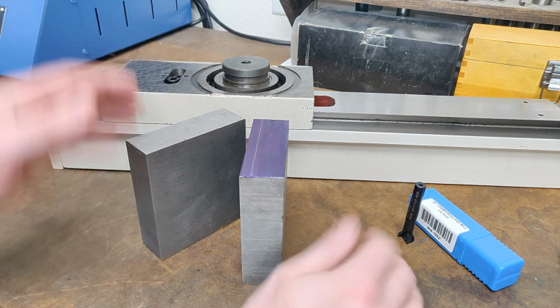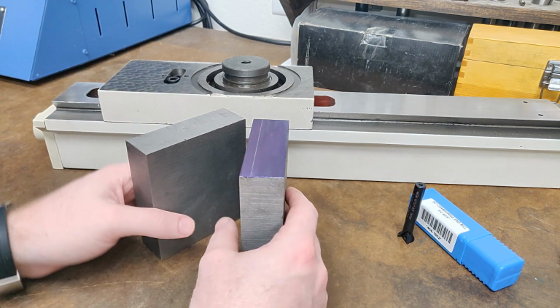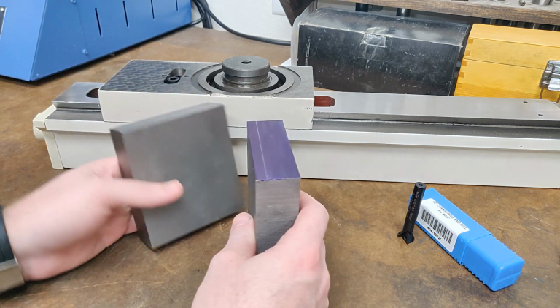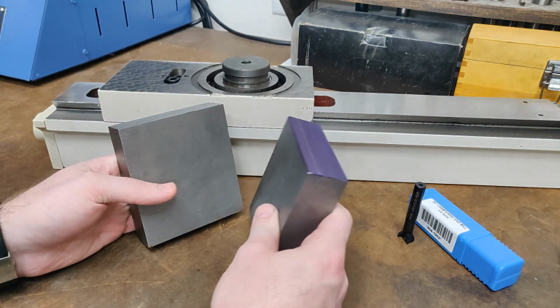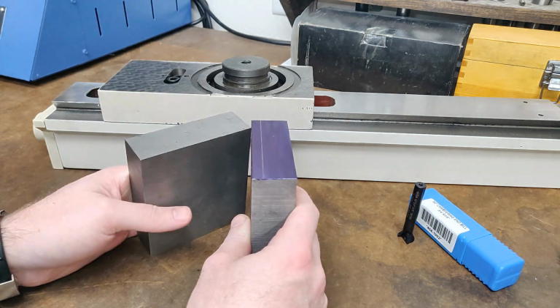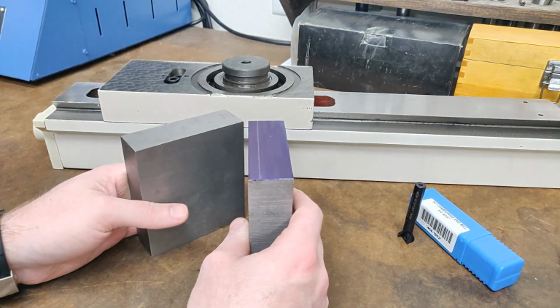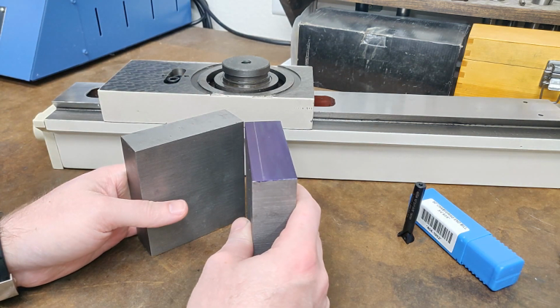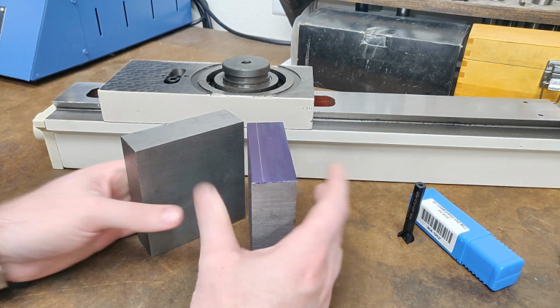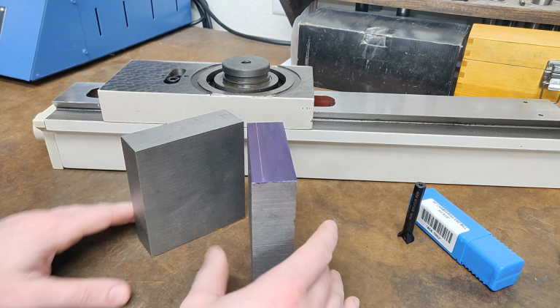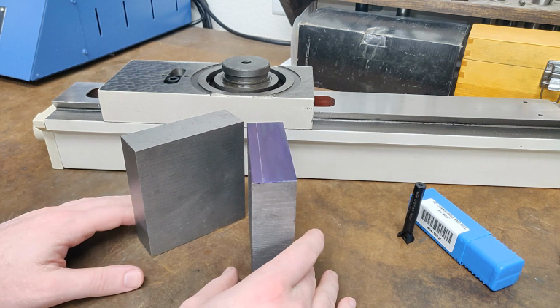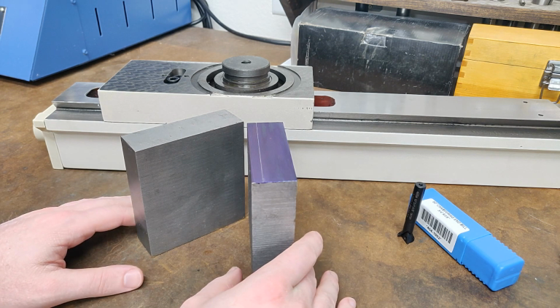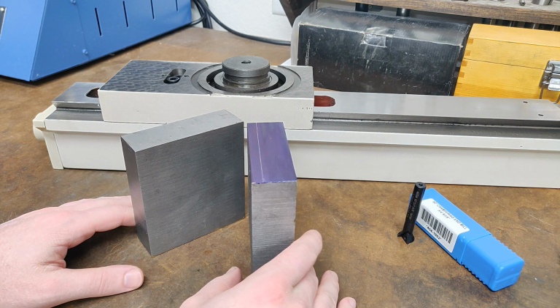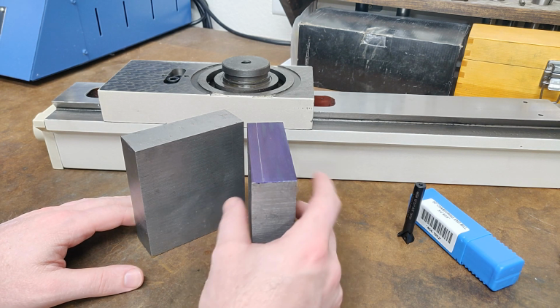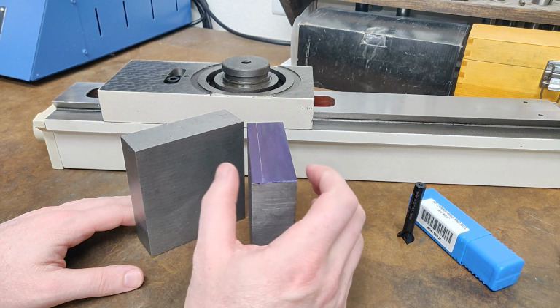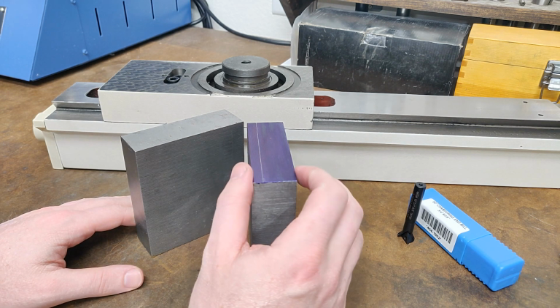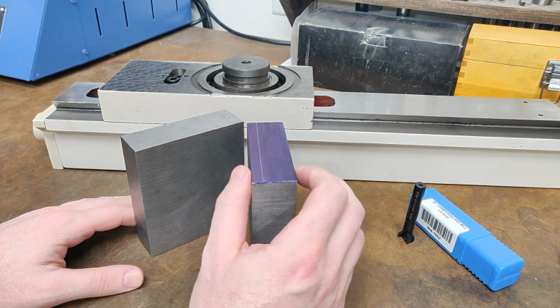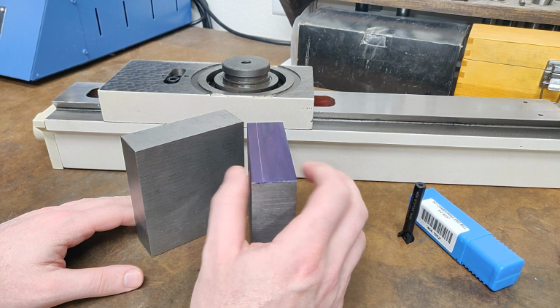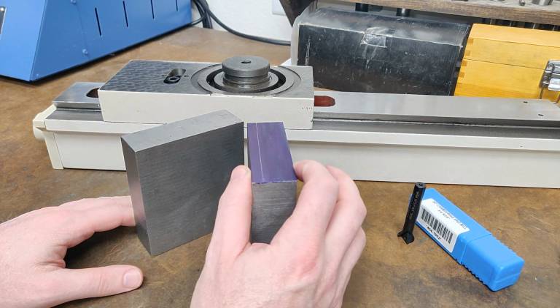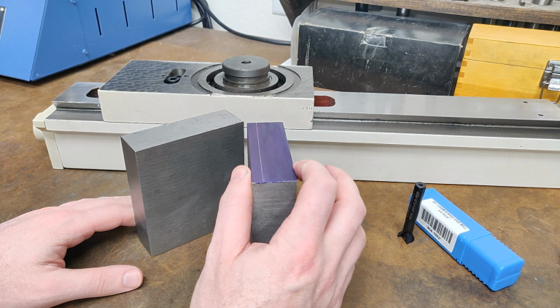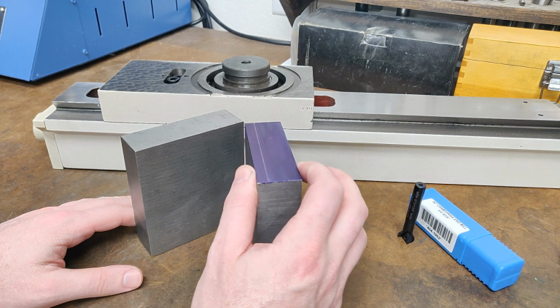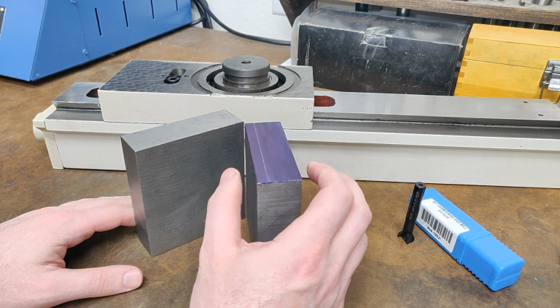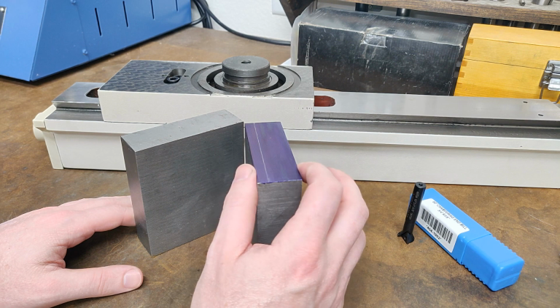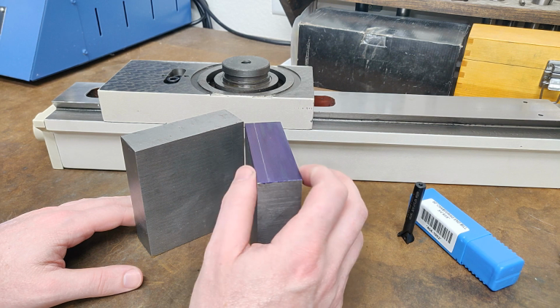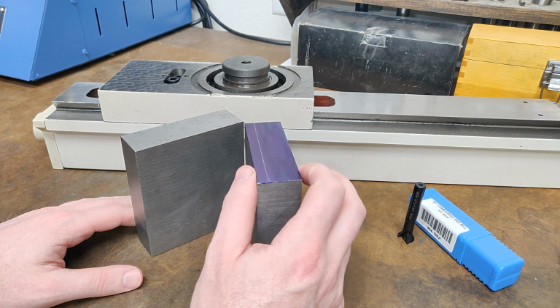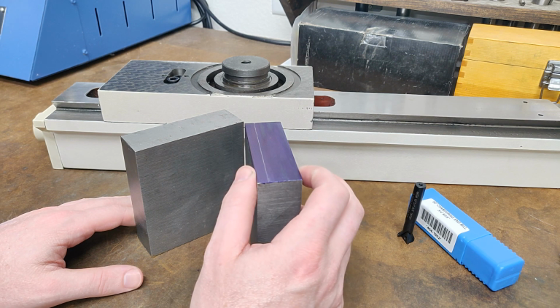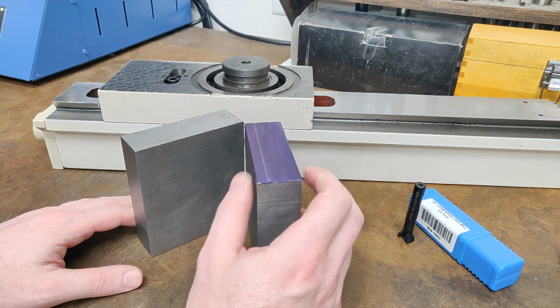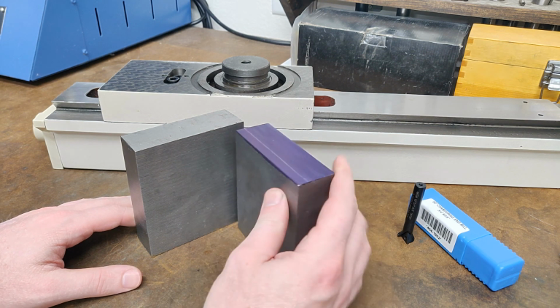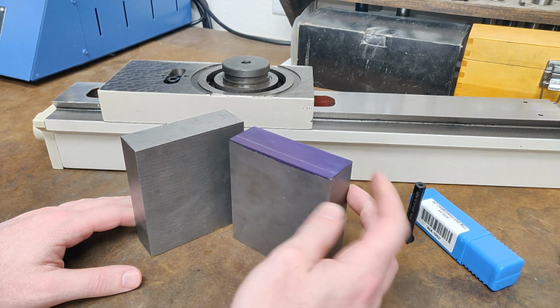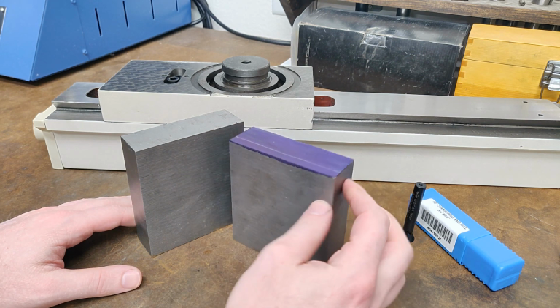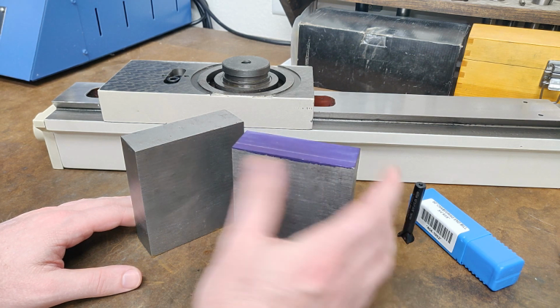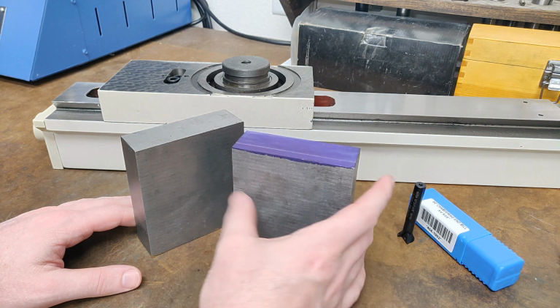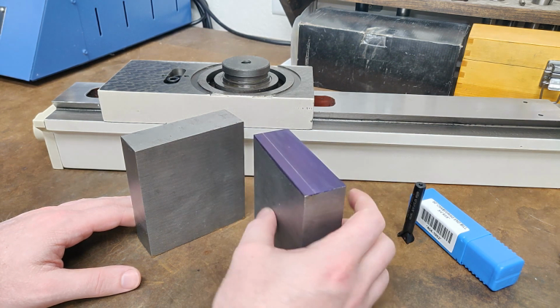Here I have two pieces of cast iron. These were cut off of a three-foot long bar. They're a little over an inch — inch and 200 thousandths, so just shy of an inch and a quarter — and then about three and a half inches wide.